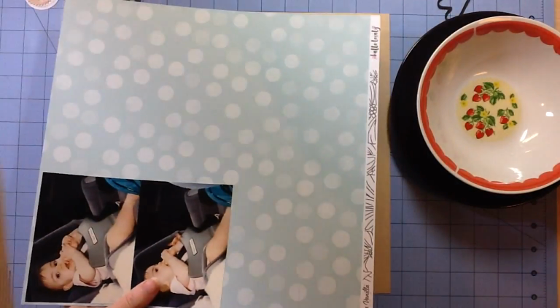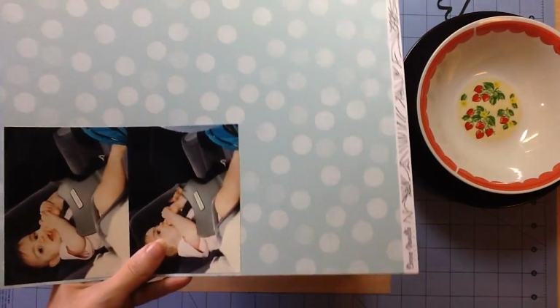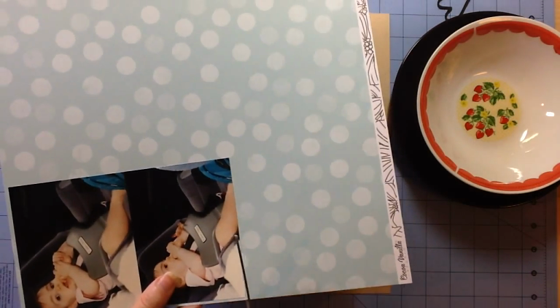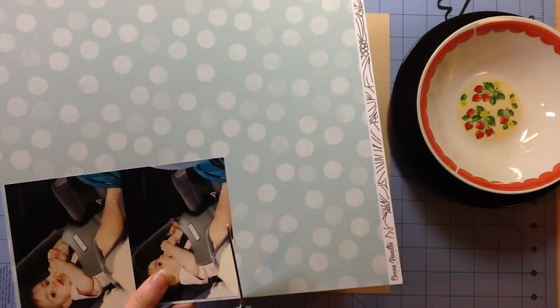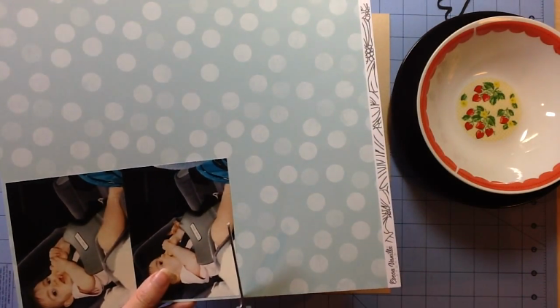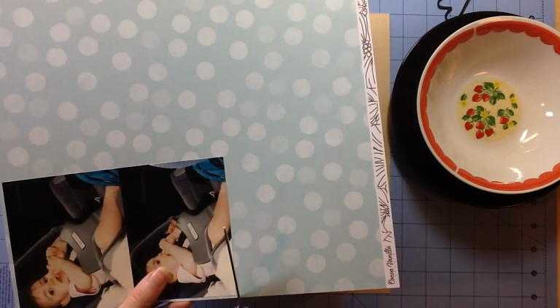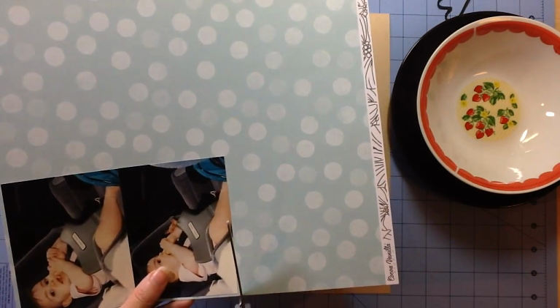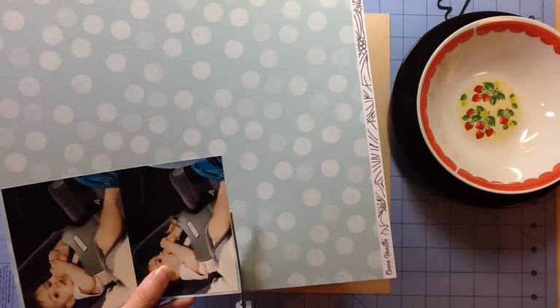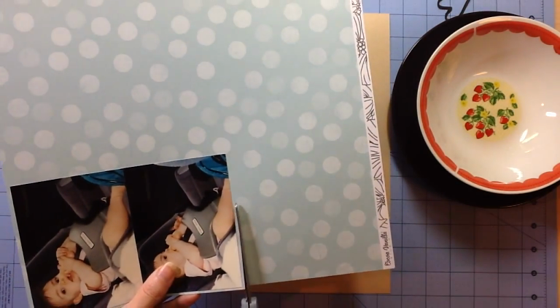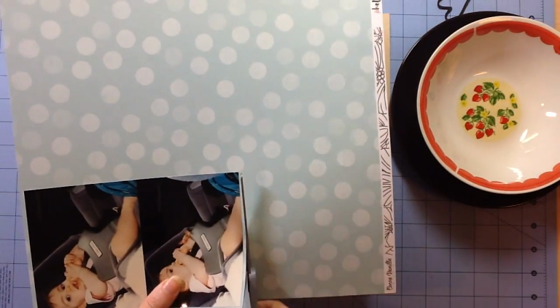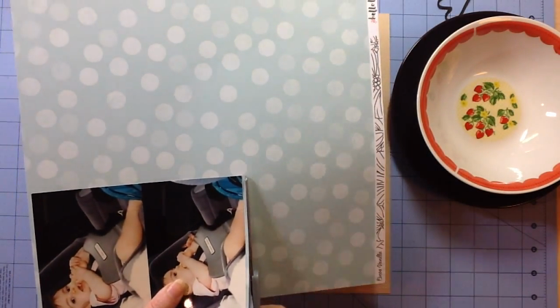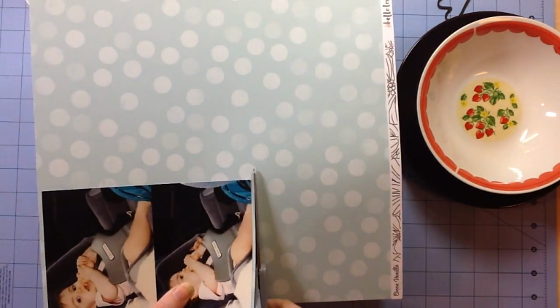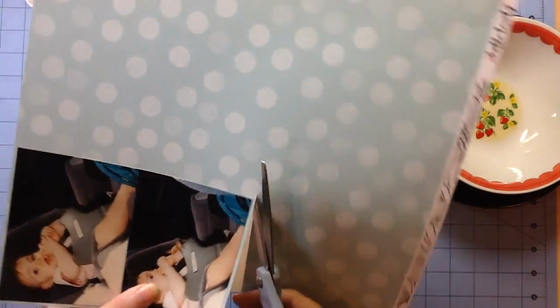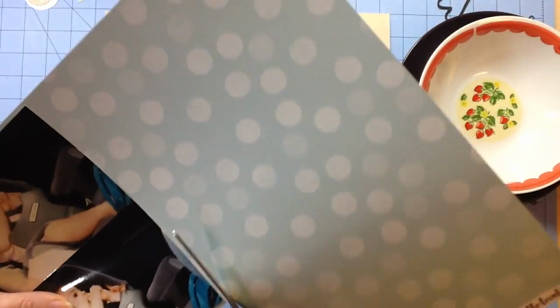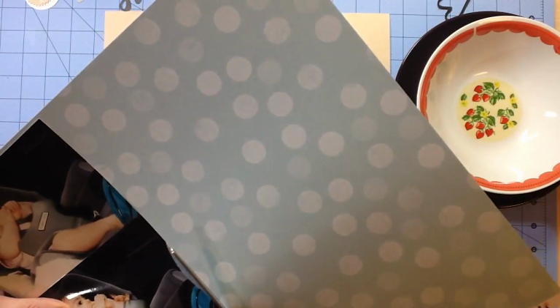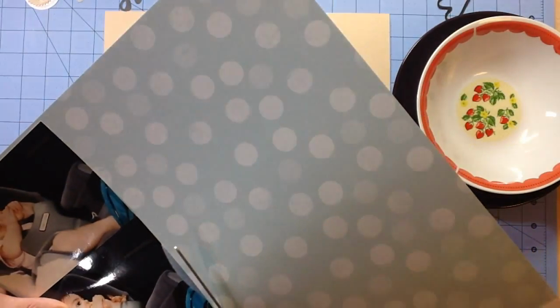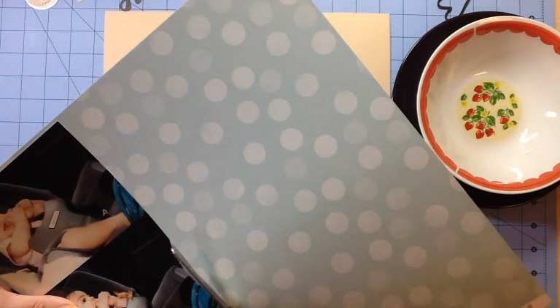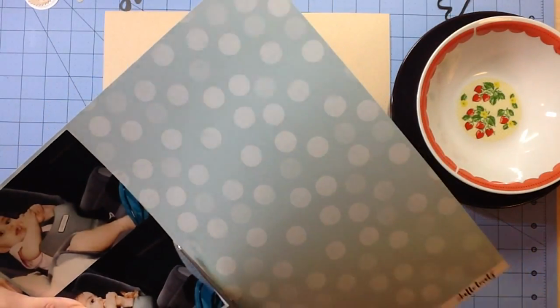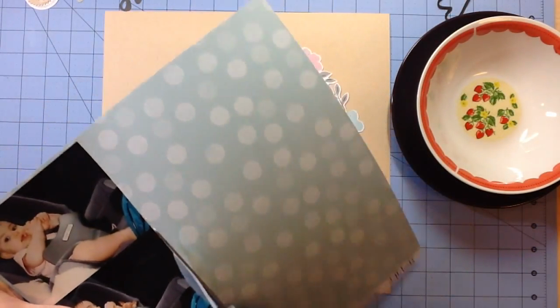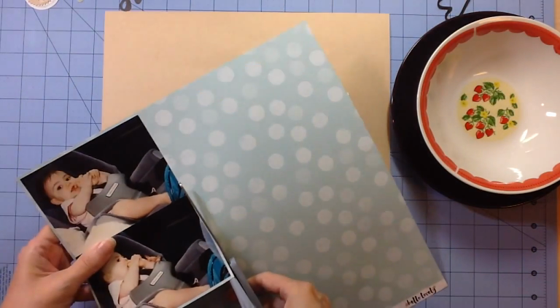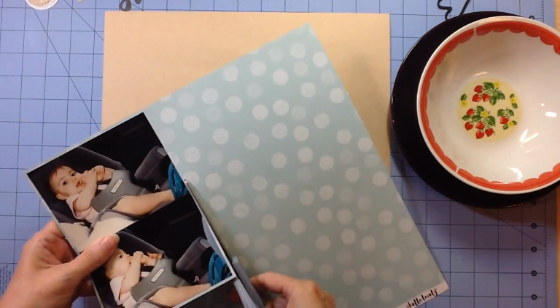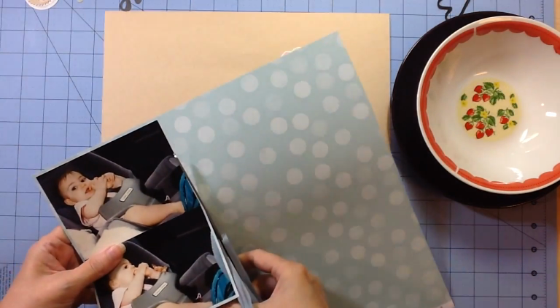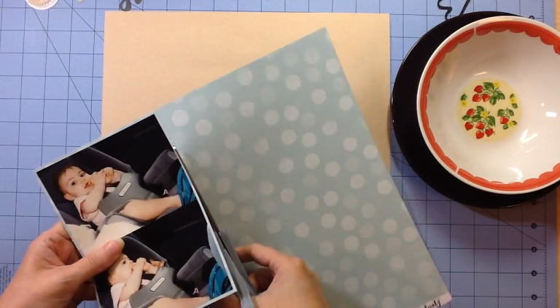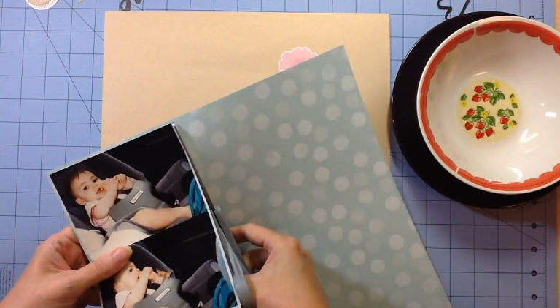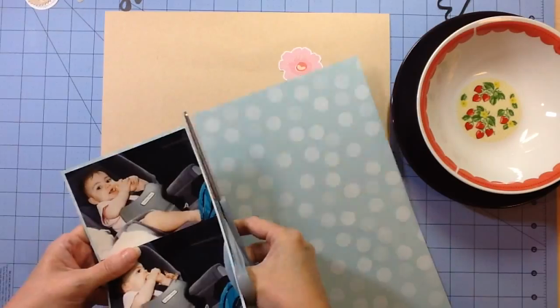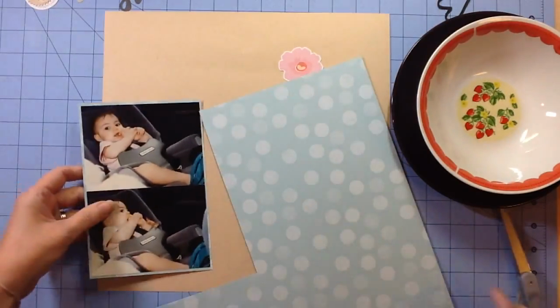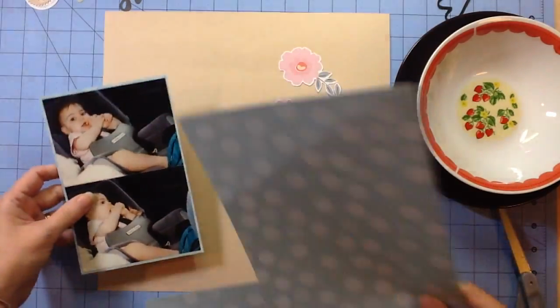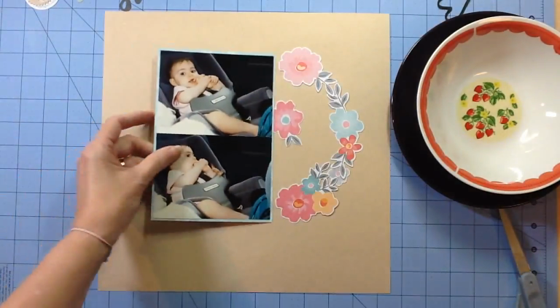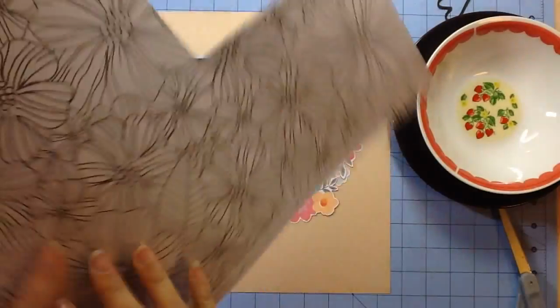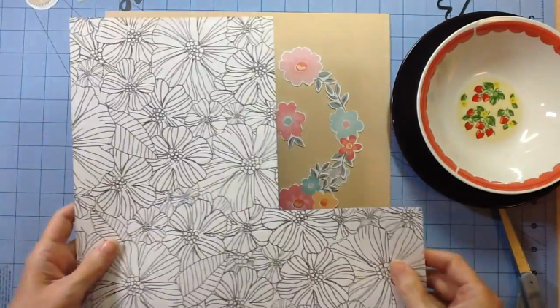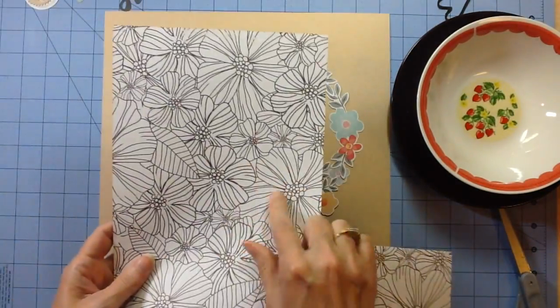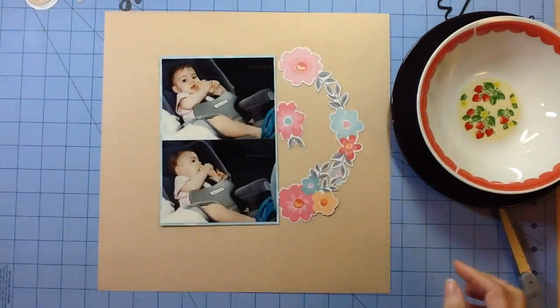Hello everyone. Welcome back to My Scrappy Ideas. This is Tina Gale and today I am so excited to finally be cutting into my new paper from Cocoa Vanilla. This is the Hello Lovely line and you can get it at My Scraps and More.